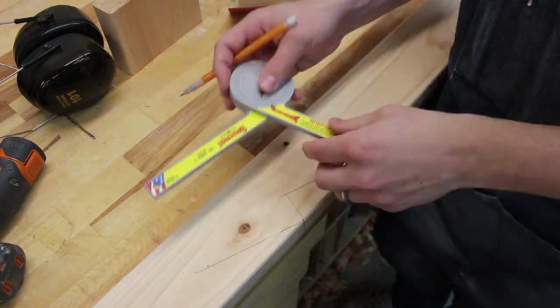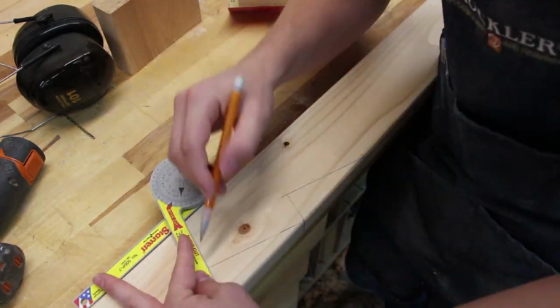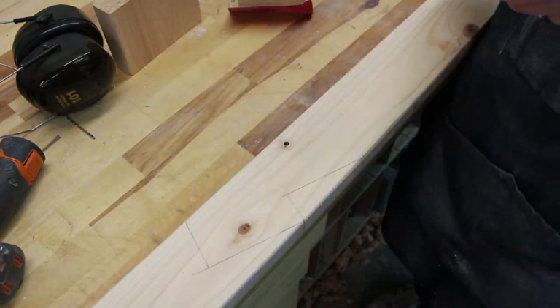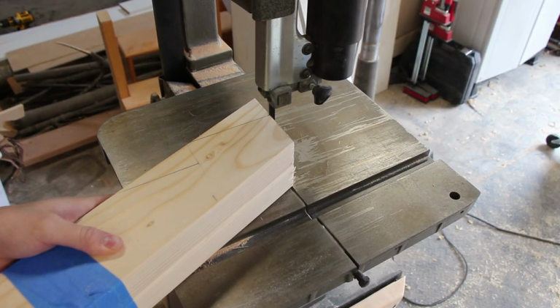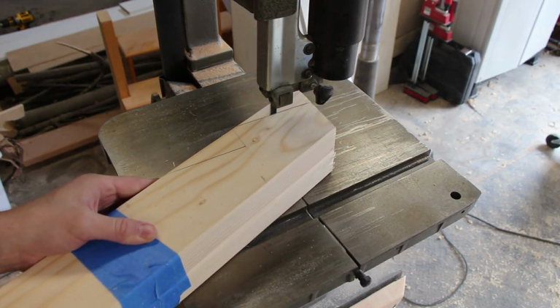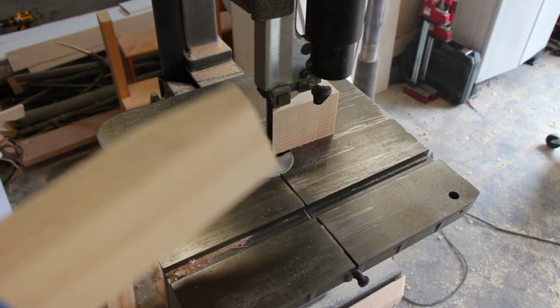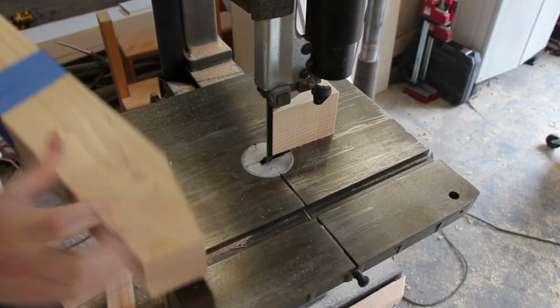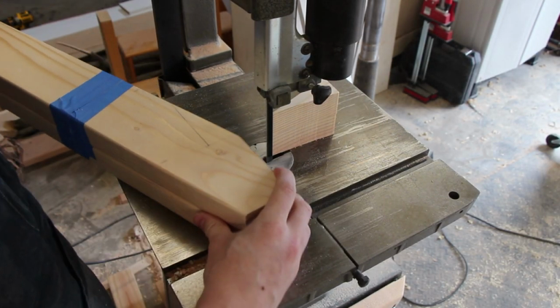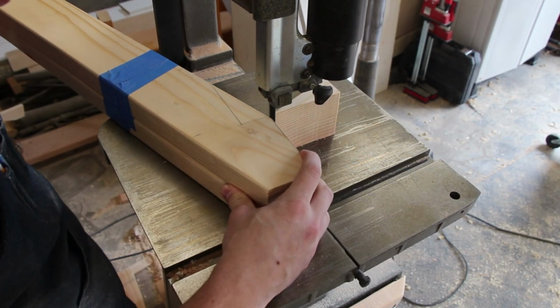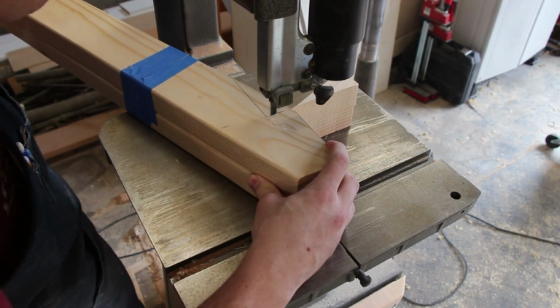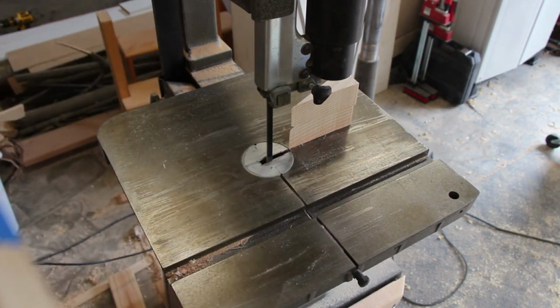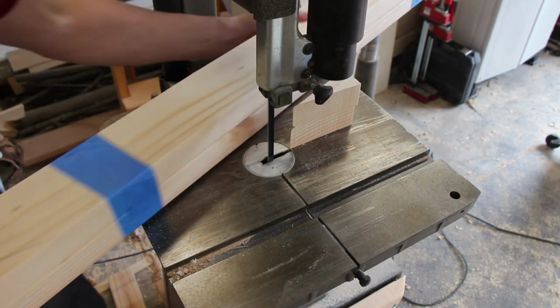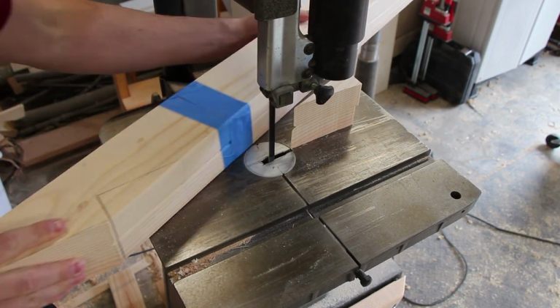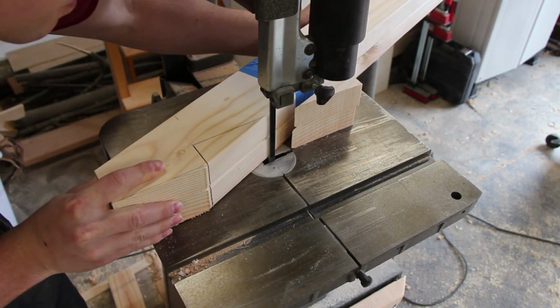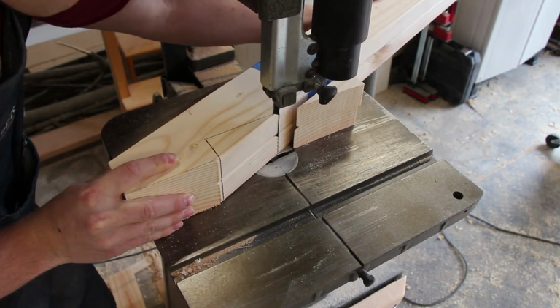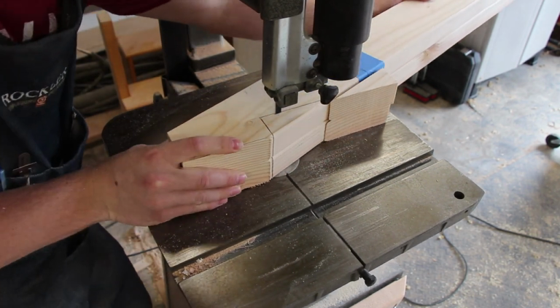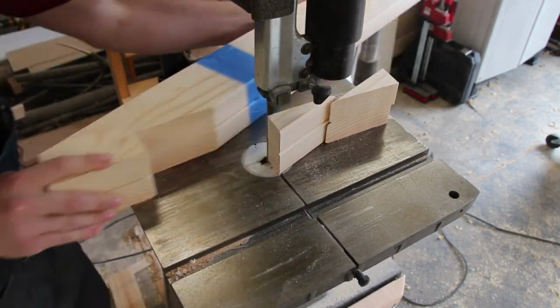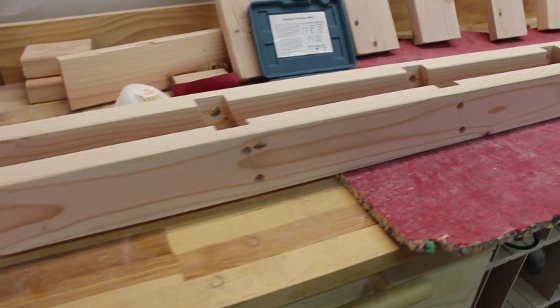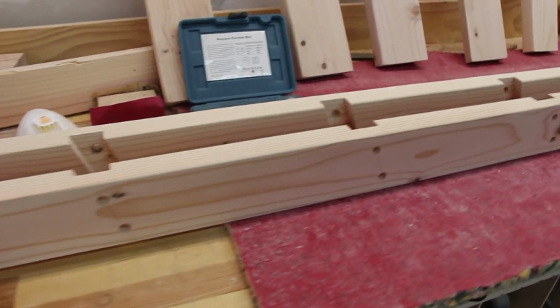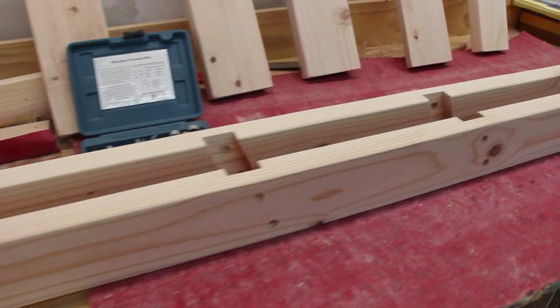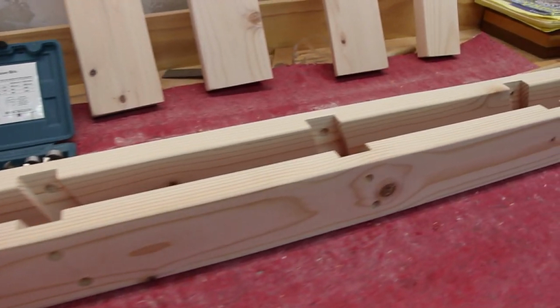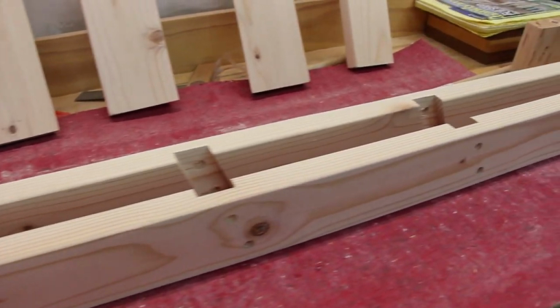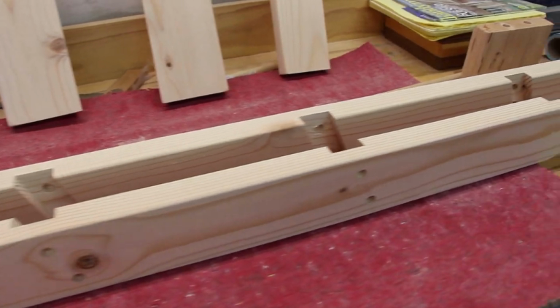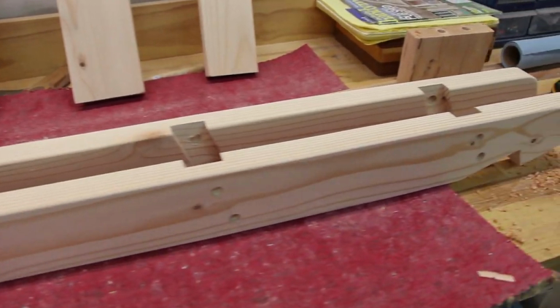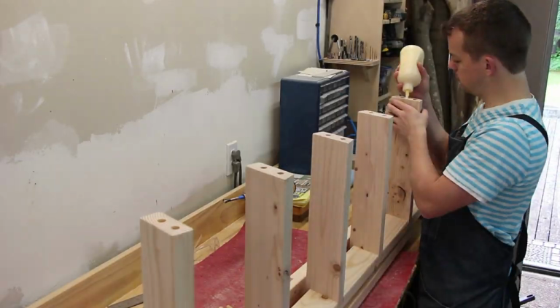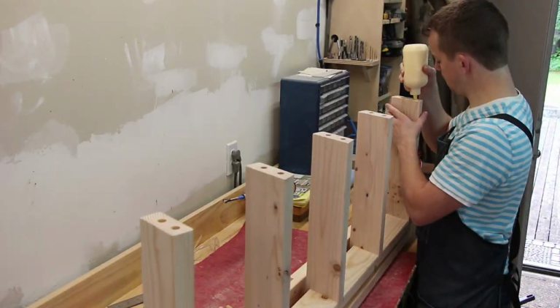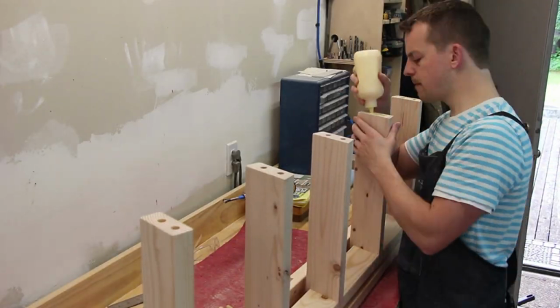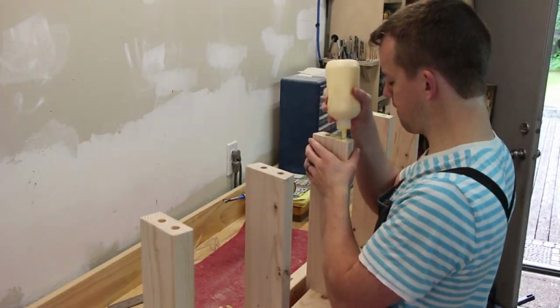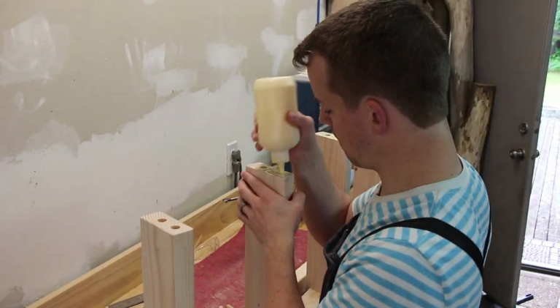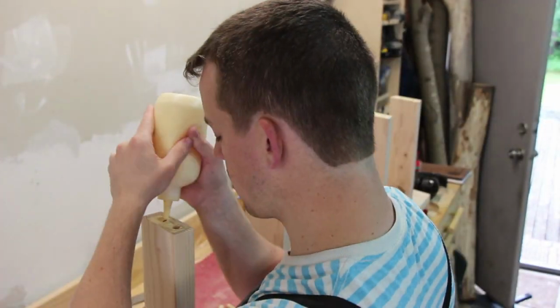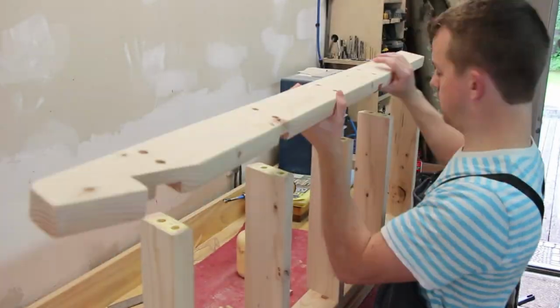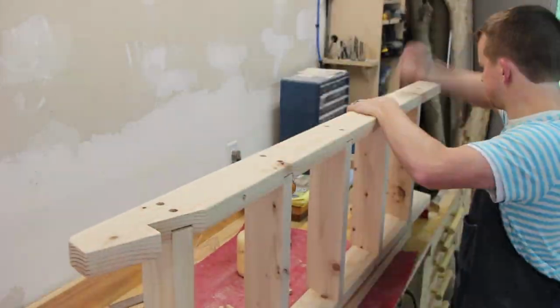The top of the ladder also has a notch so it sits on top of the frame. The ladder is installed at a 20 degree angle to the bed, with each of the steps being parallel to the ground.